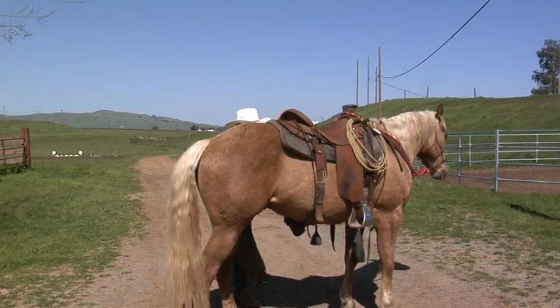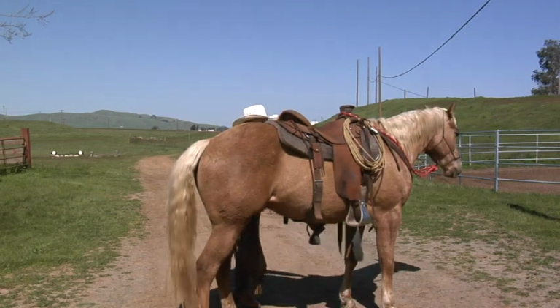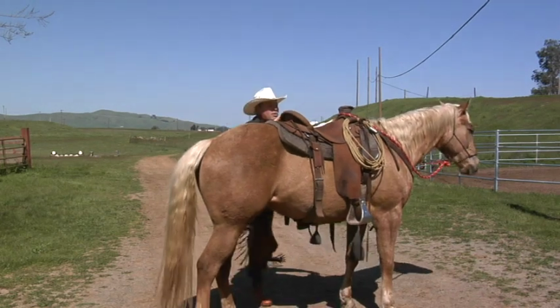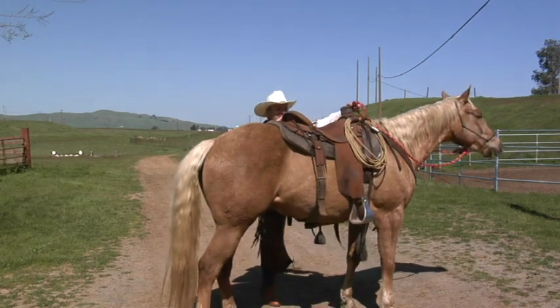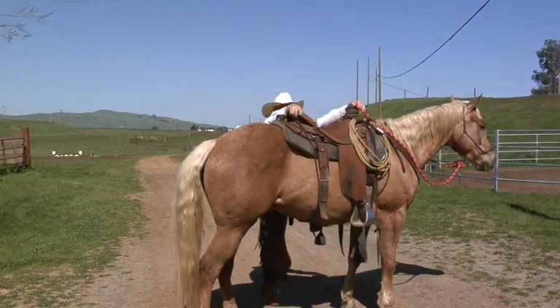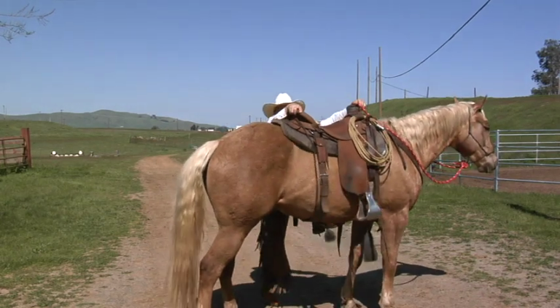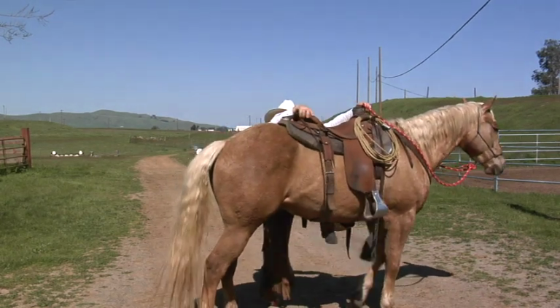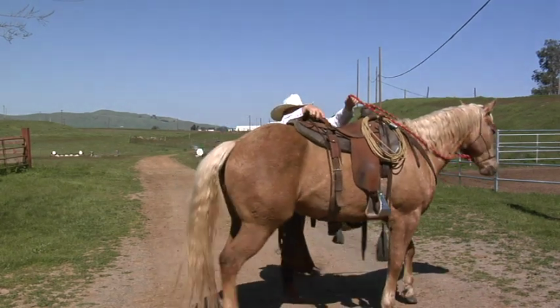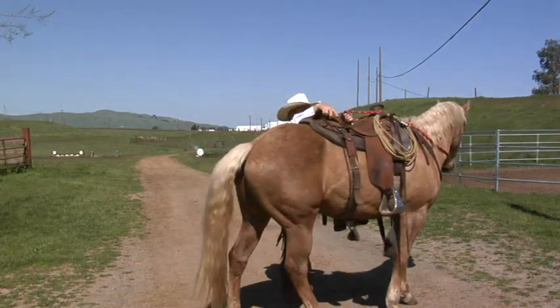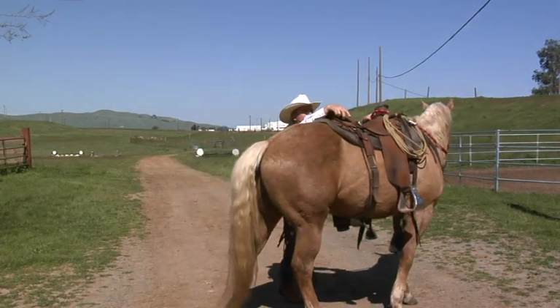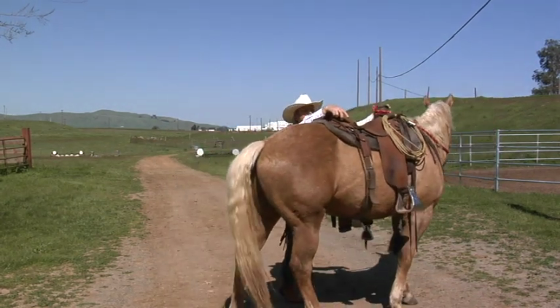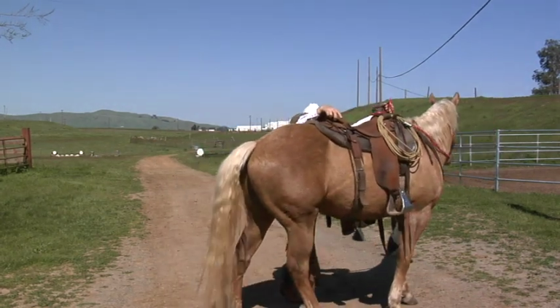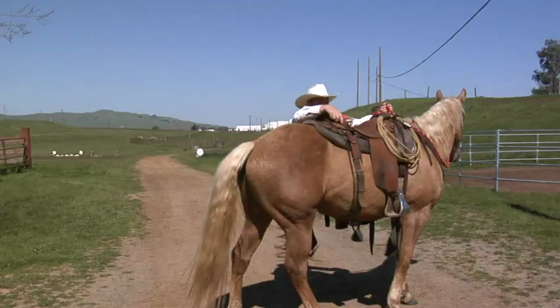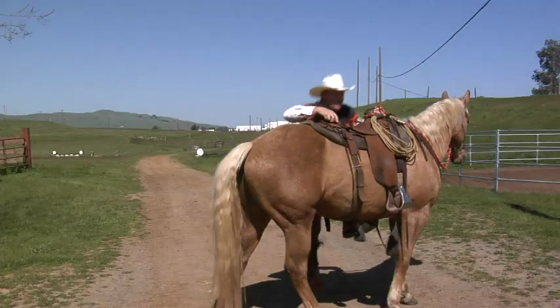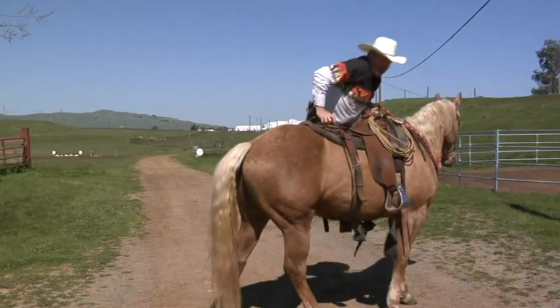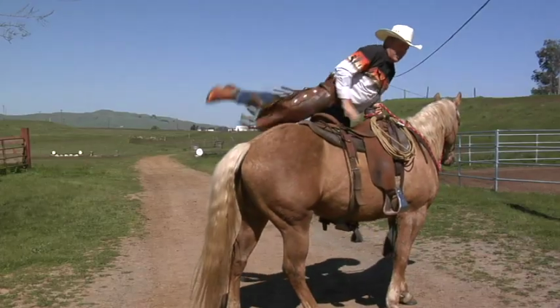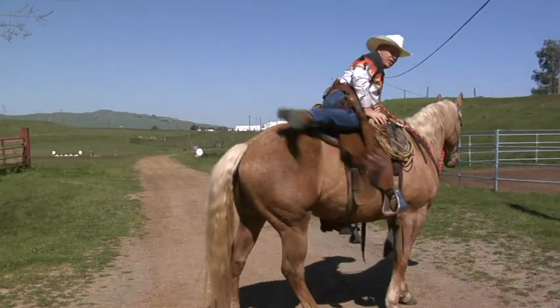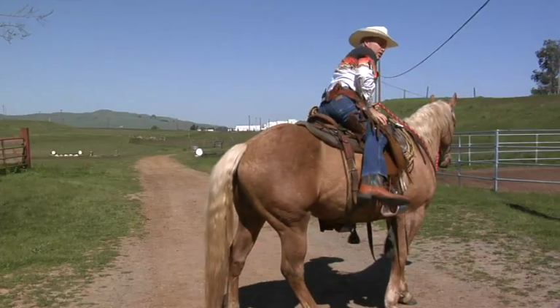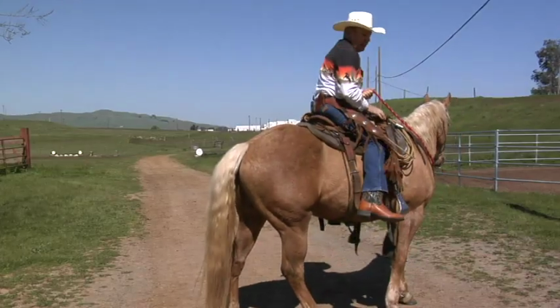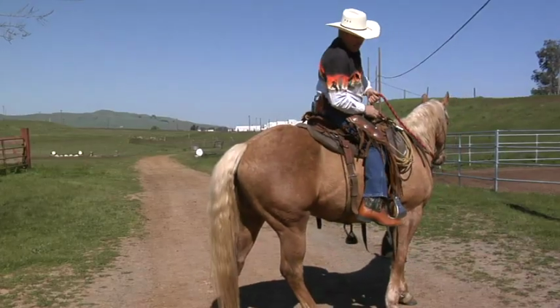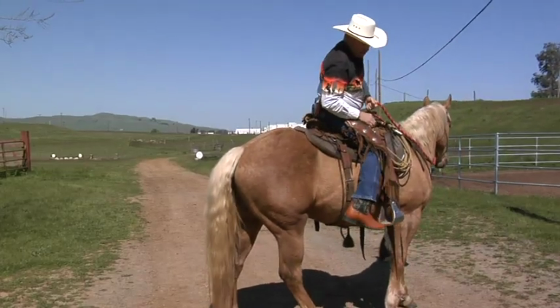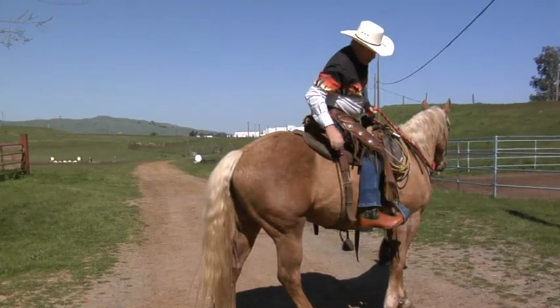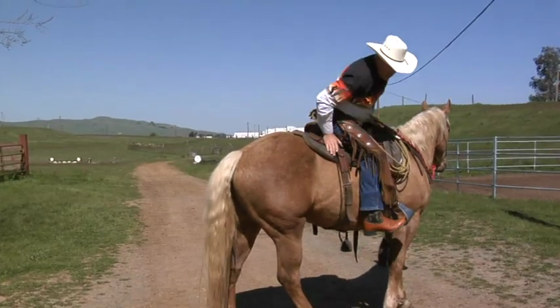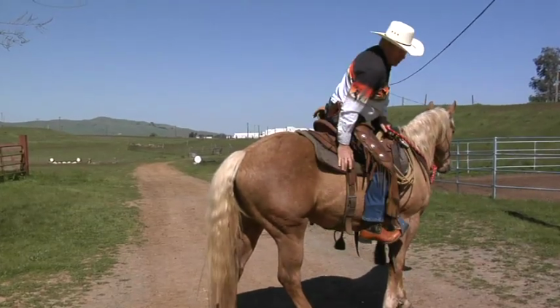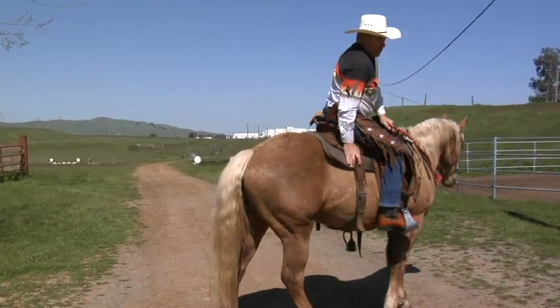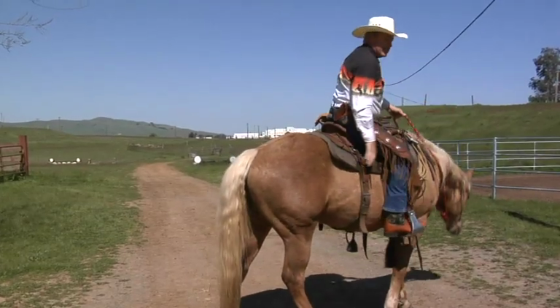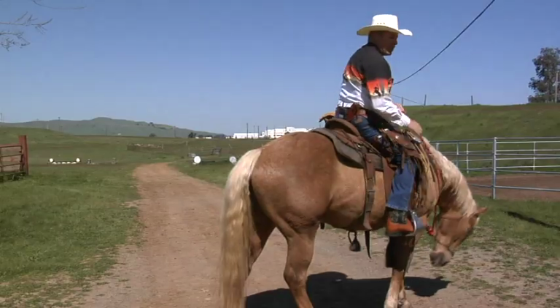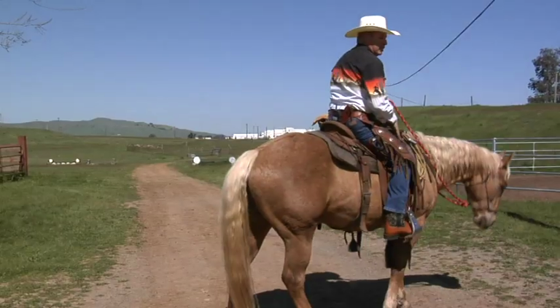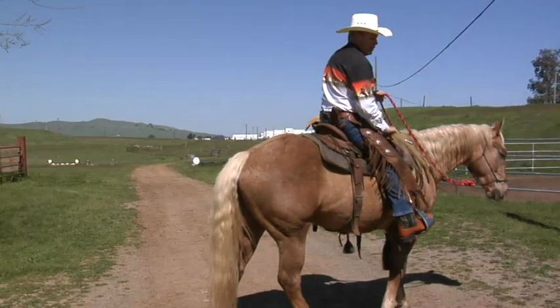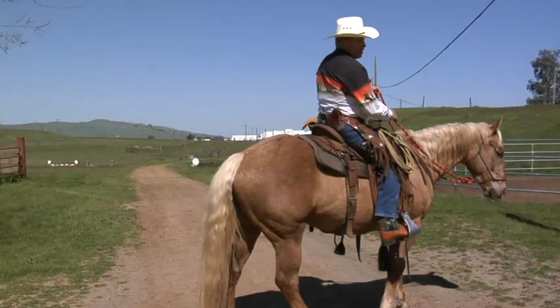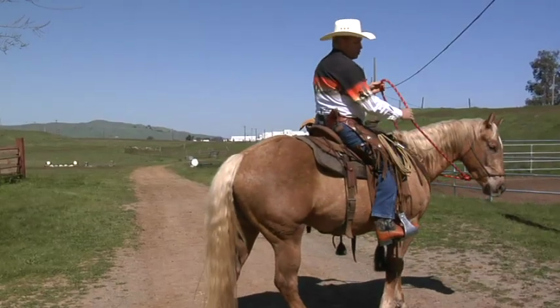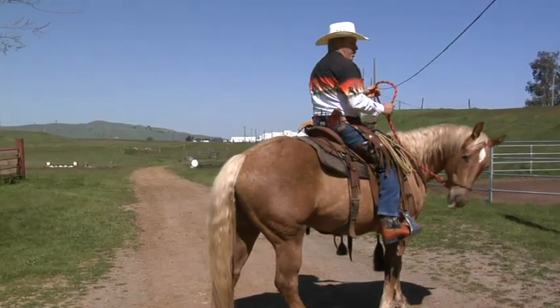If you get in the saddle right, you square him up before you get on, and you make sure you've got a good rein on him so he knows not to walk off — he's gonna stand still for you, let you get in the saddle, and know not to walk off.